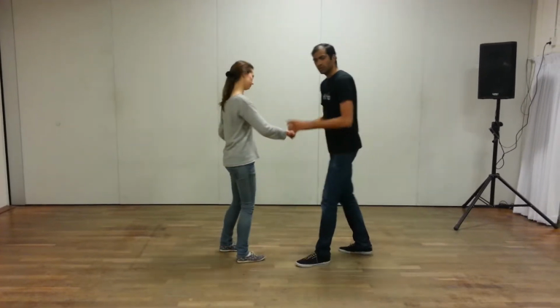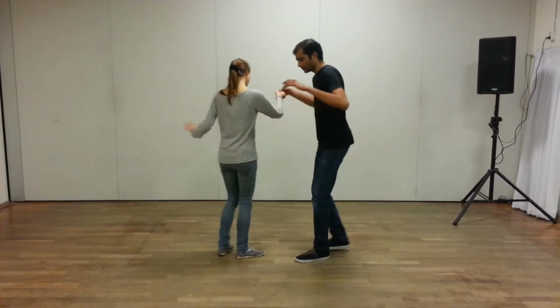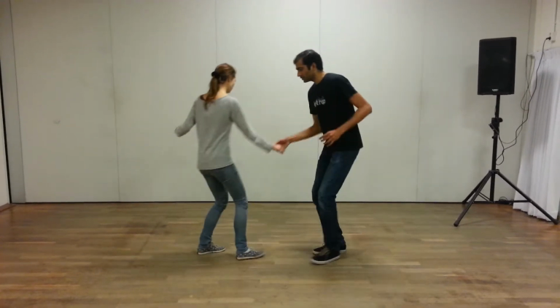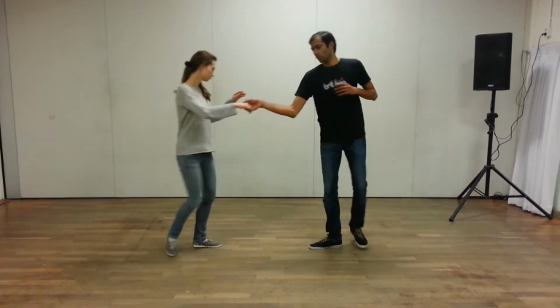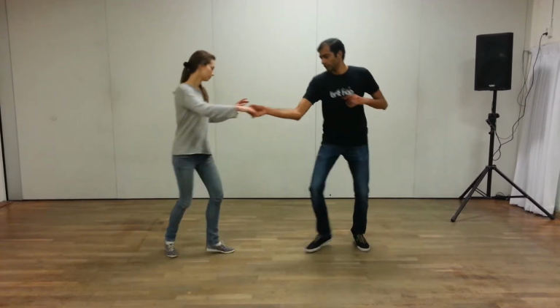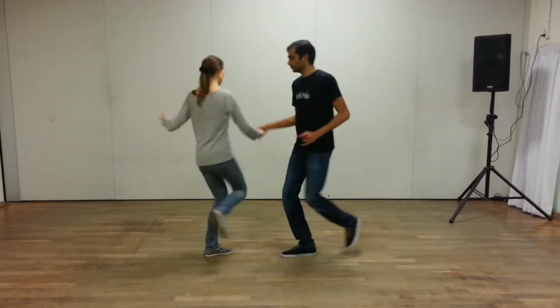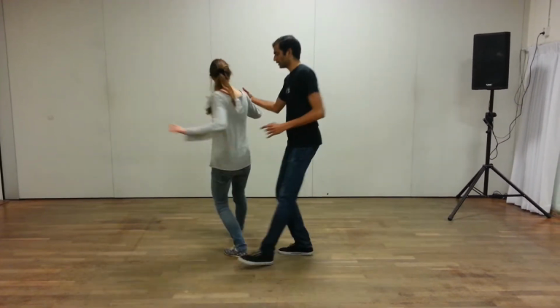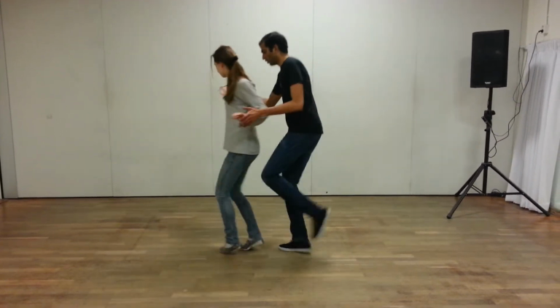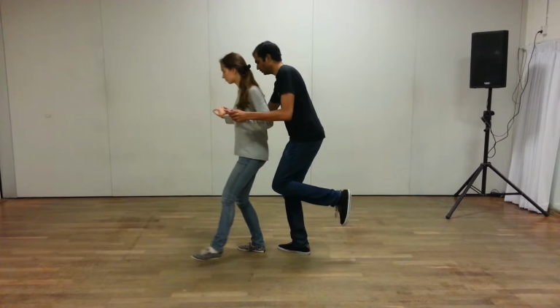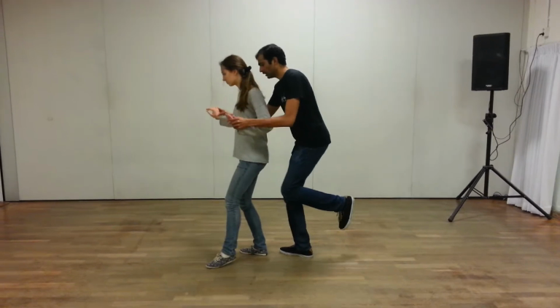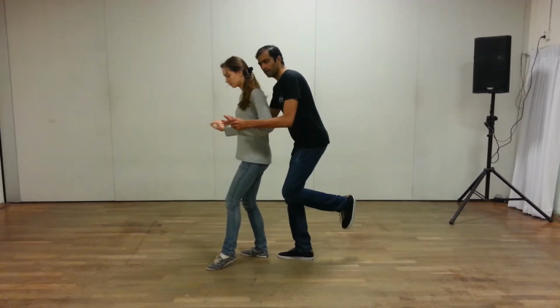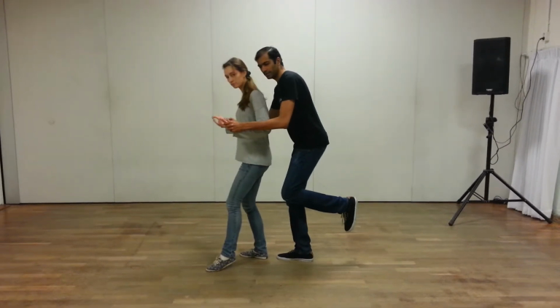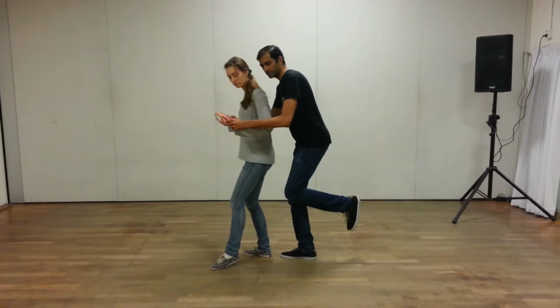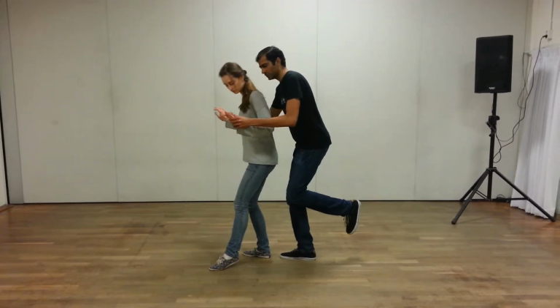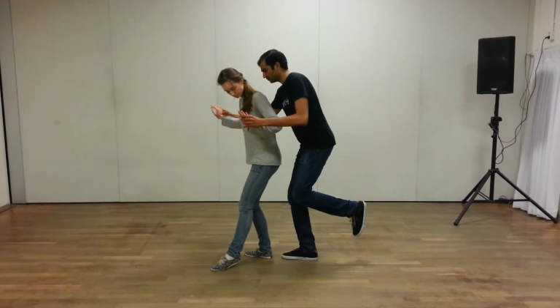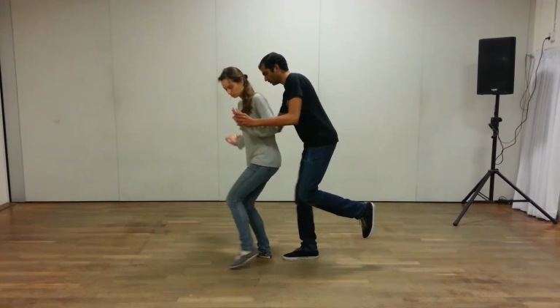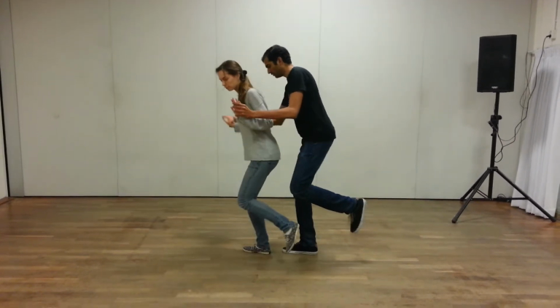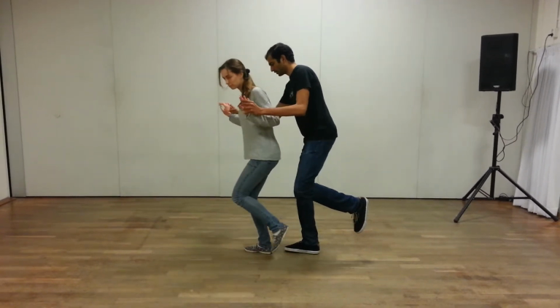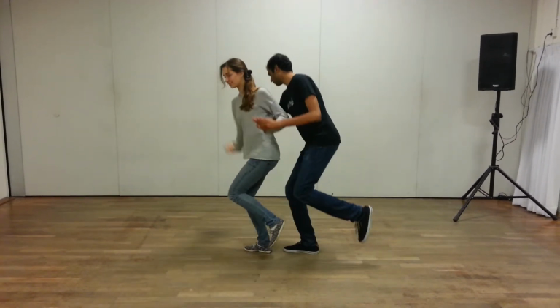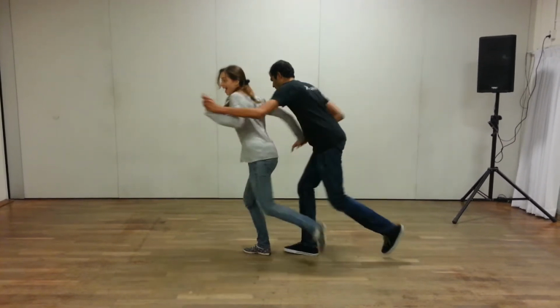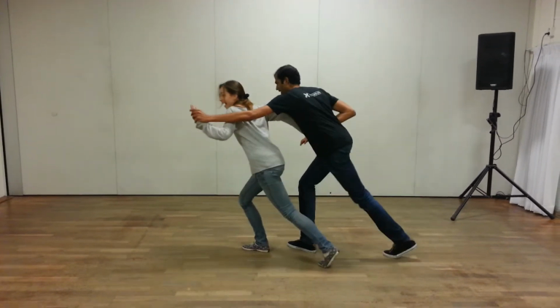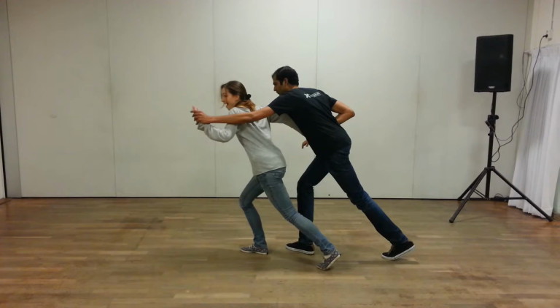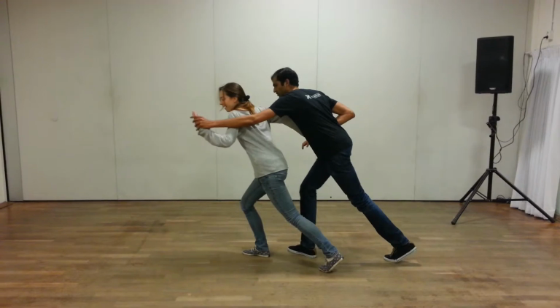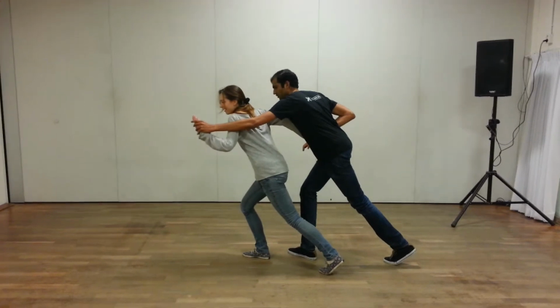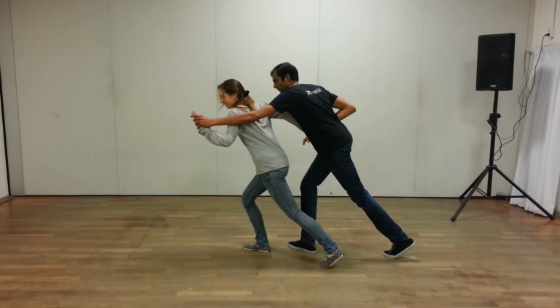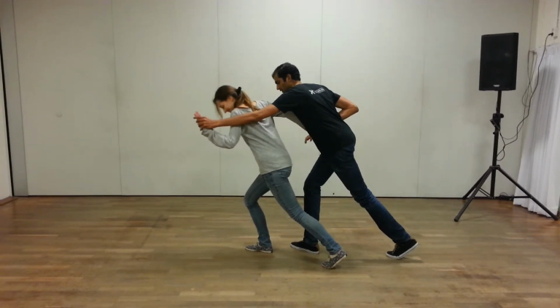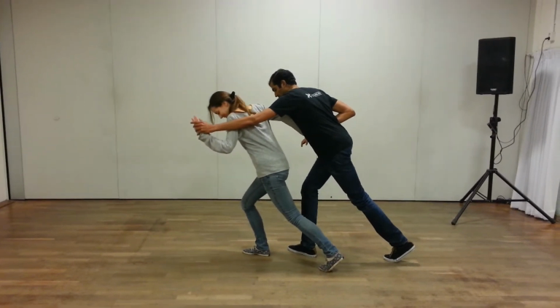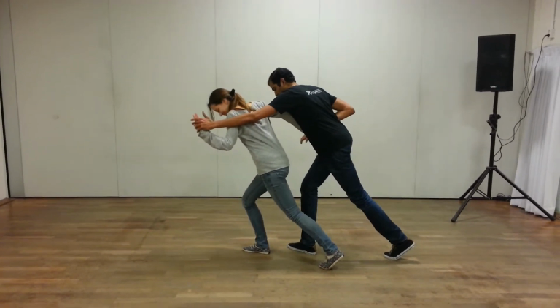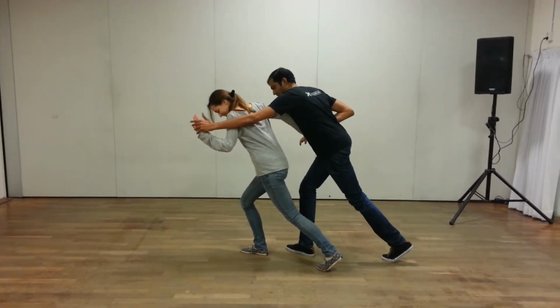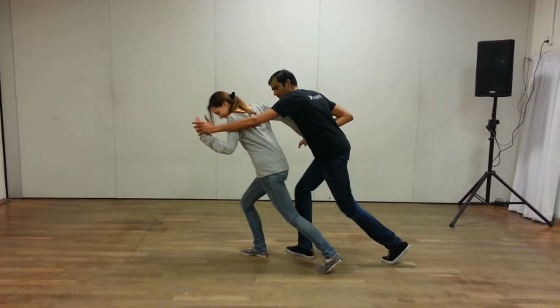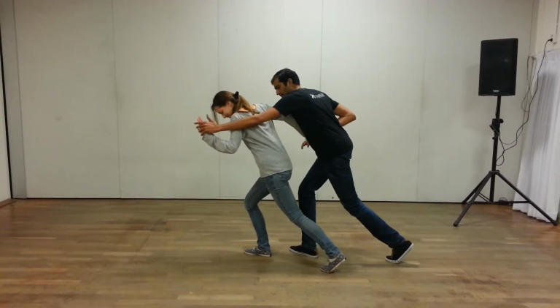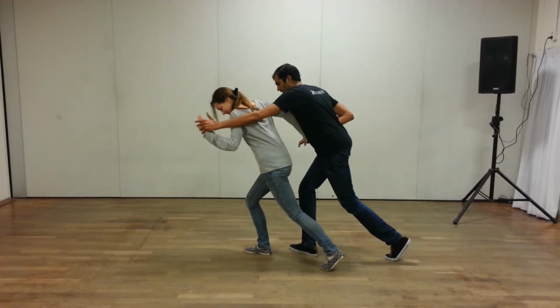Another thing that's important, especially for follows but also for leads, is to keep your frame — so never keep your arms too close to your body. From here we get into this position; on the 5 we're going to punch forward with the left hand and get into this kind of position, going up underneath it.